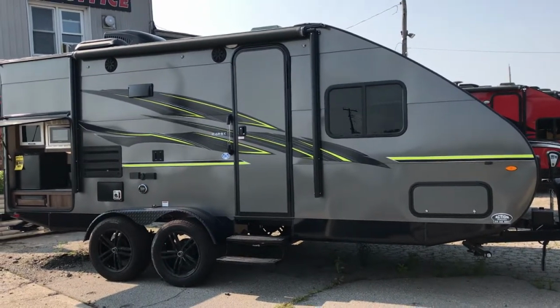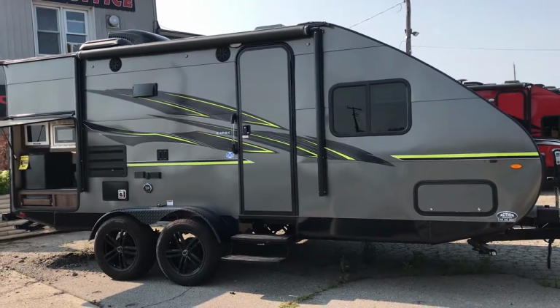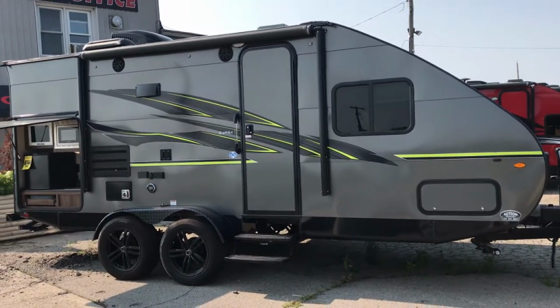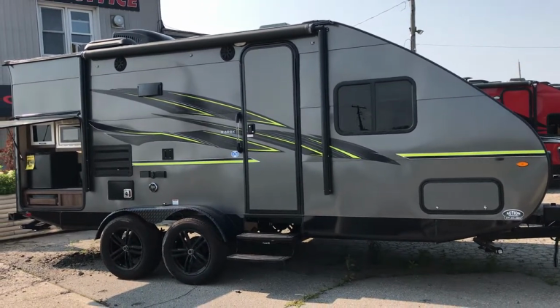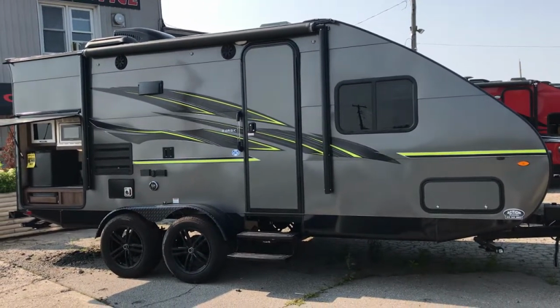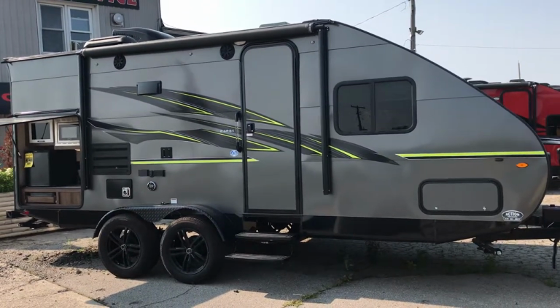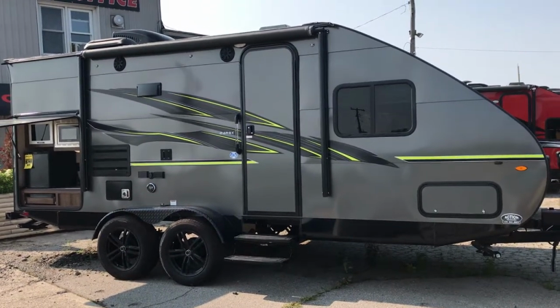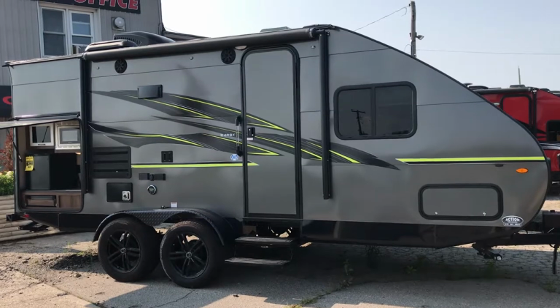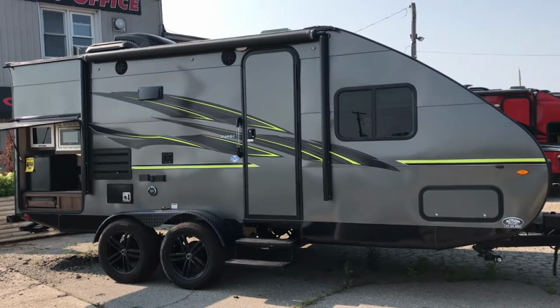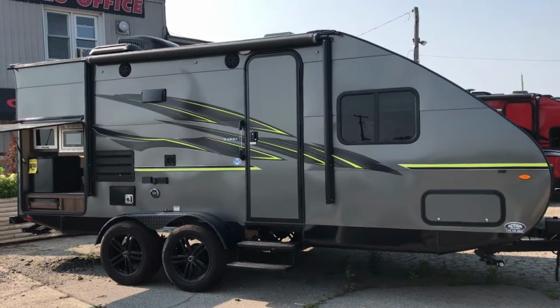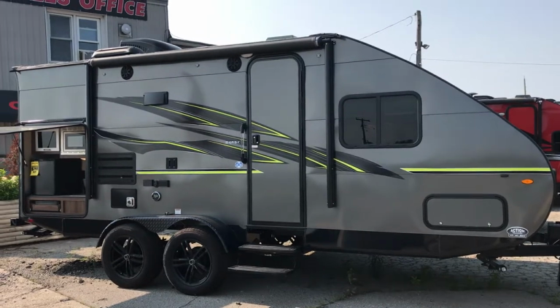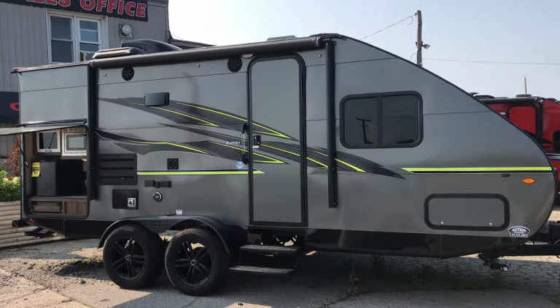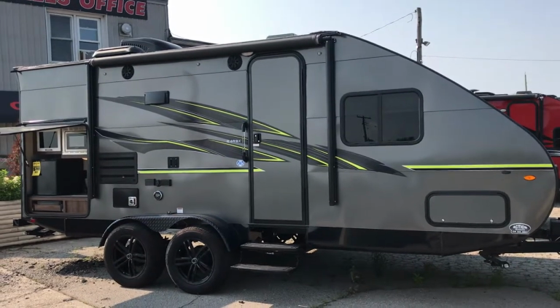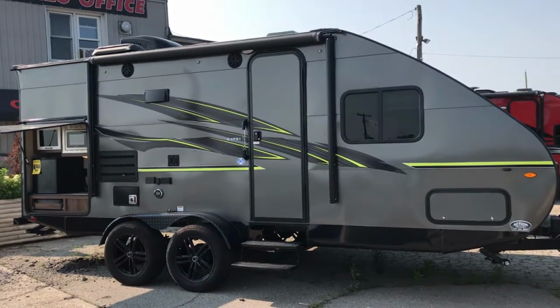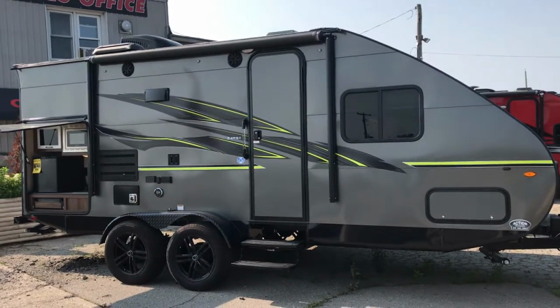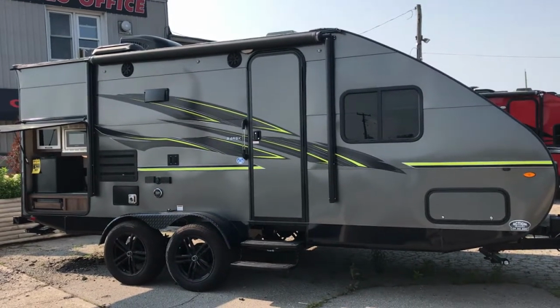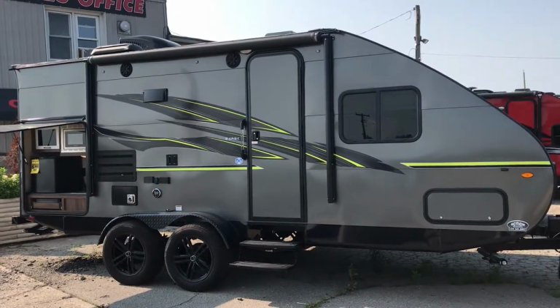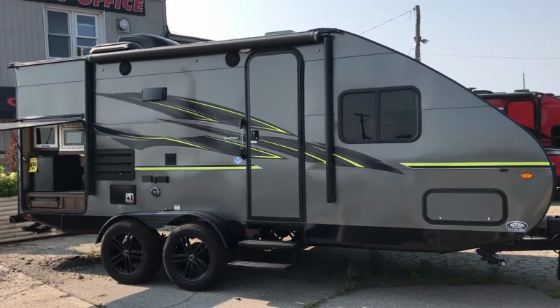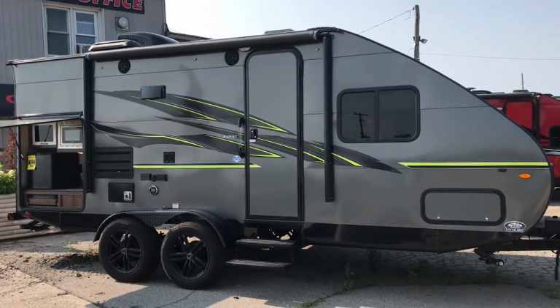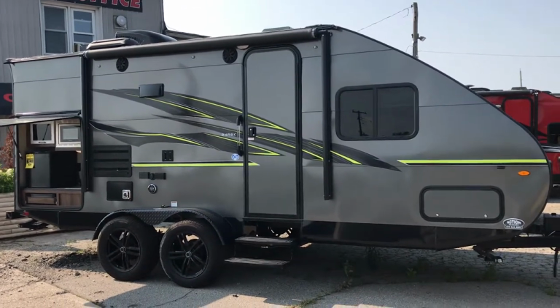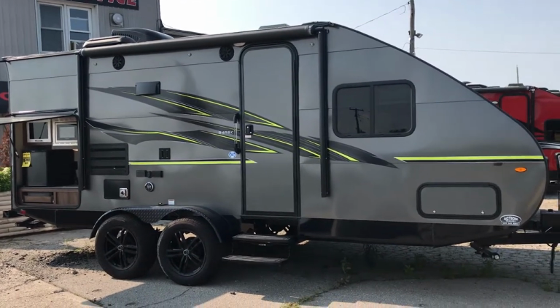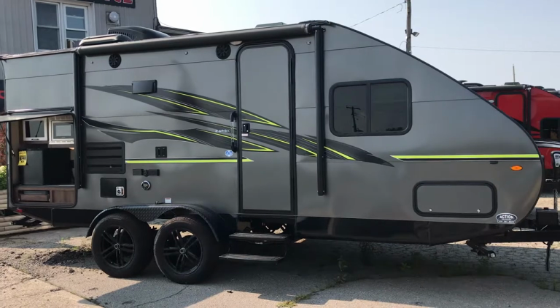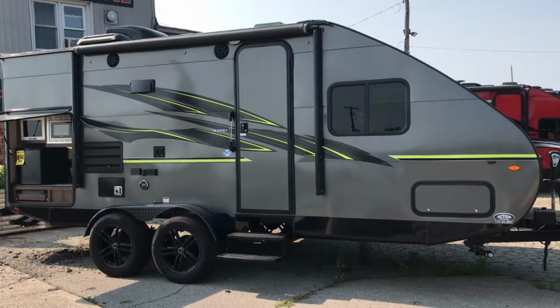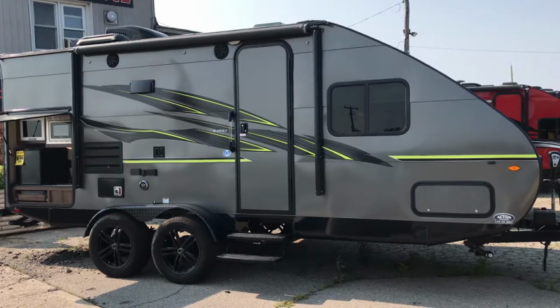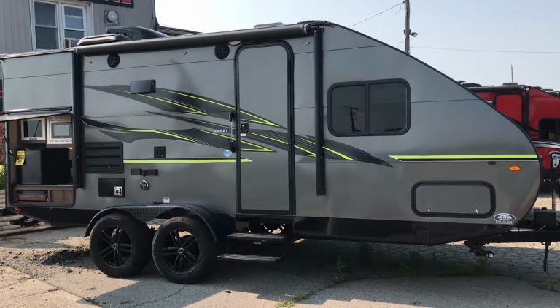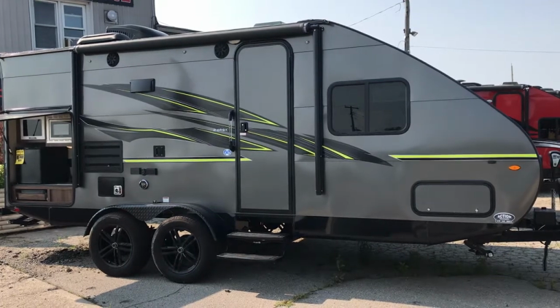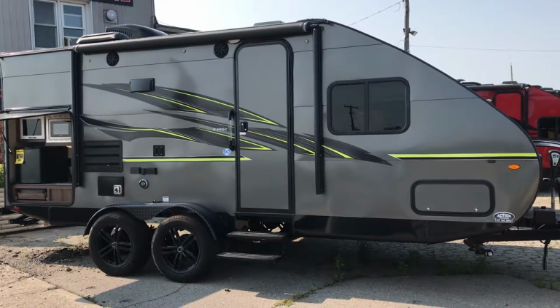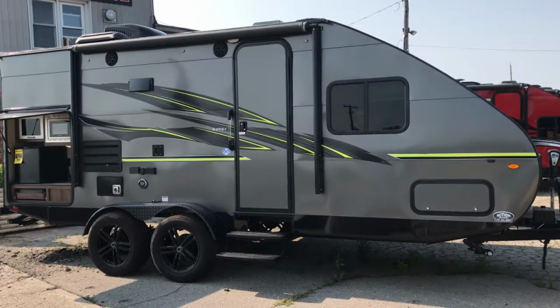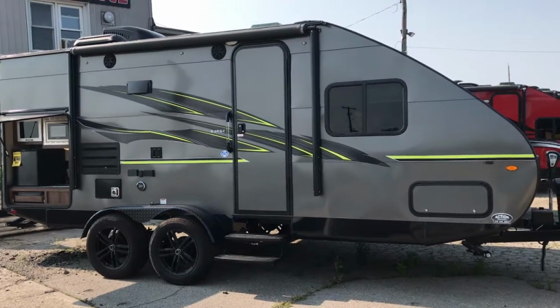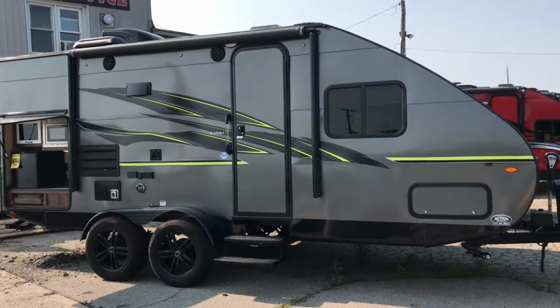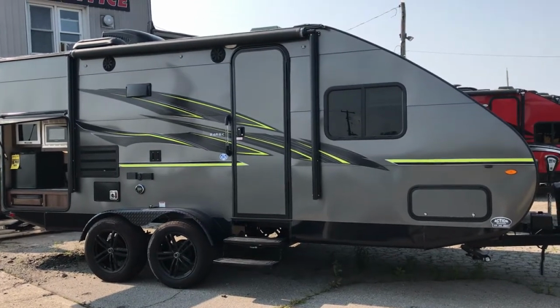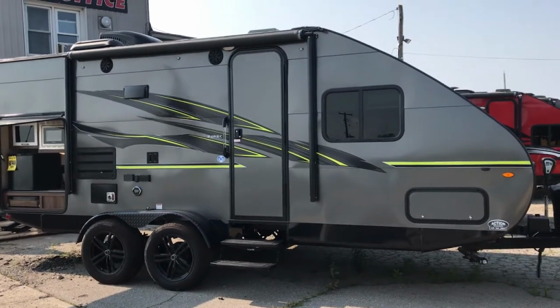With our current in-stock pricing, you're avoiding the new tariff surcharges on steel and aluminum. Go to actiontrailers.ca for more information on this particular model in the Travelite Series. Come see us at the dealership — thanks for tuning in.